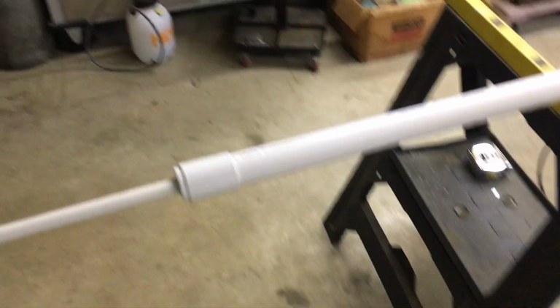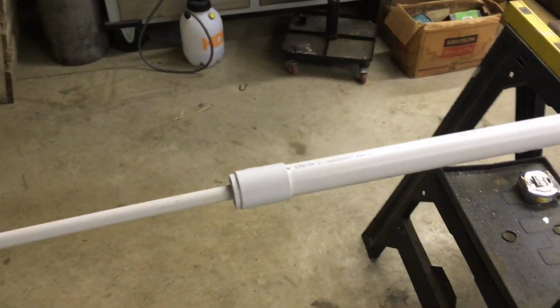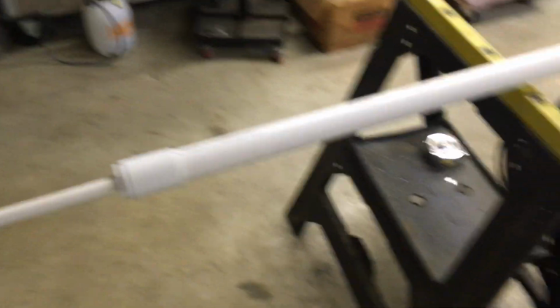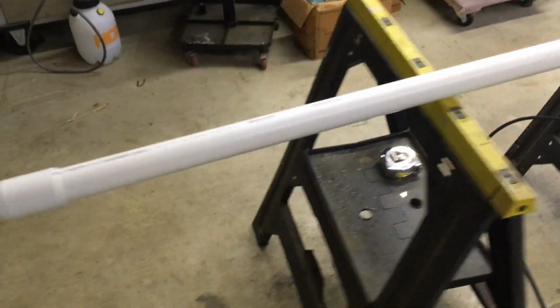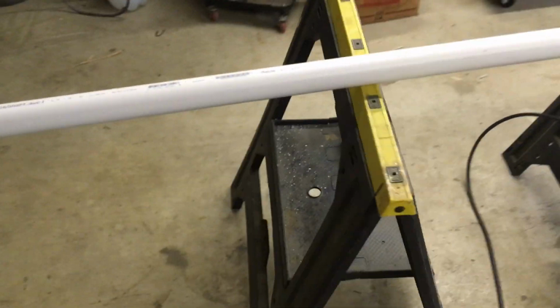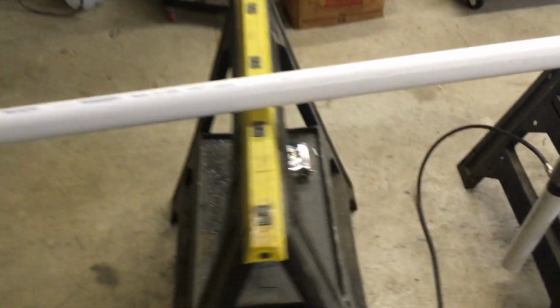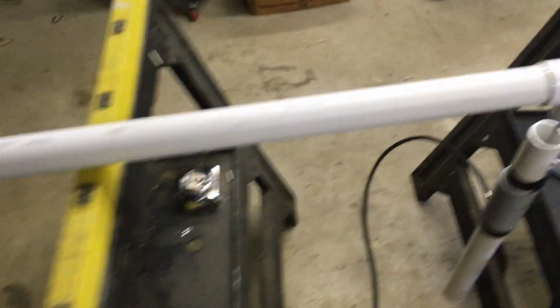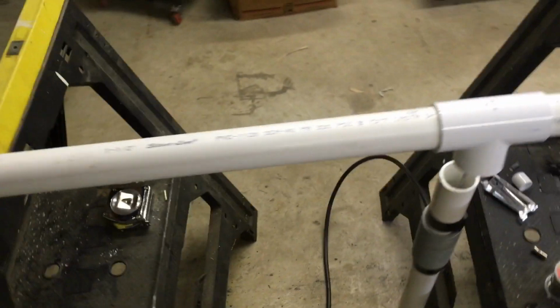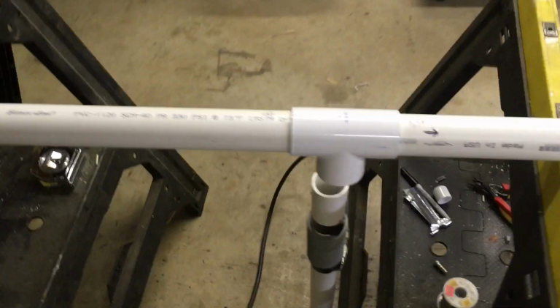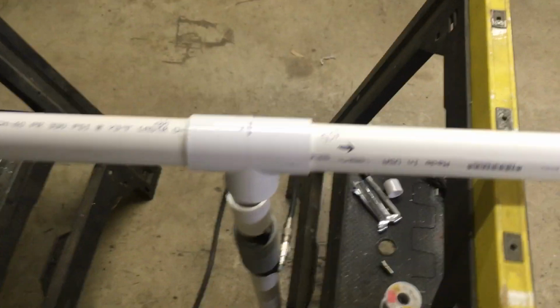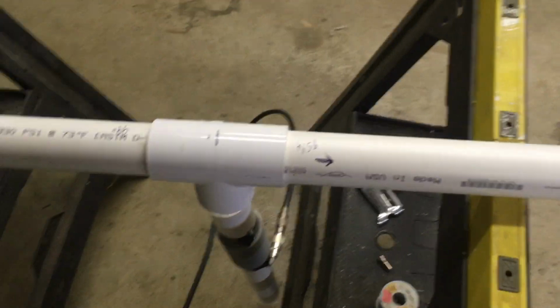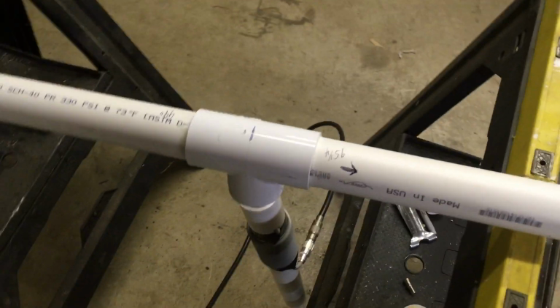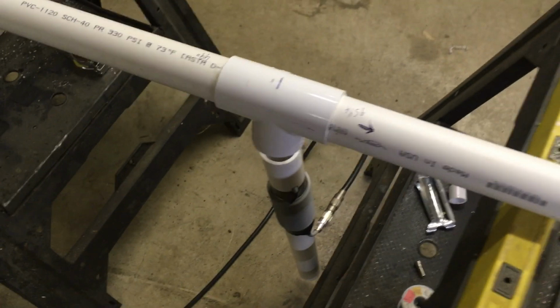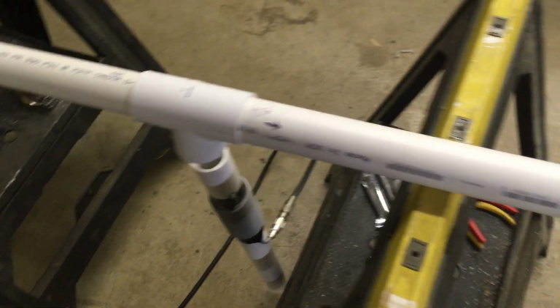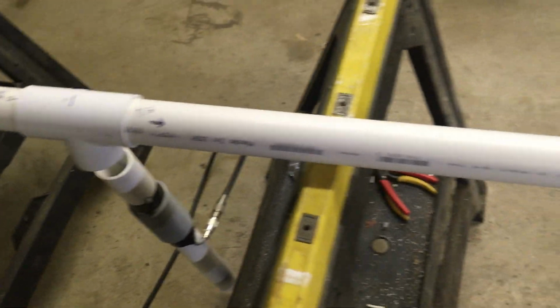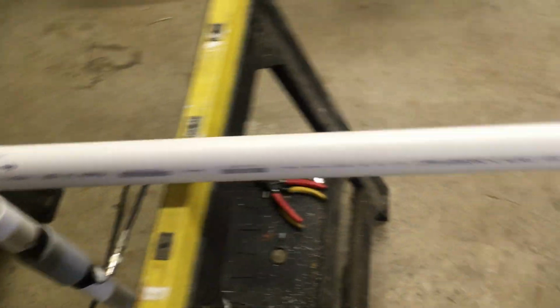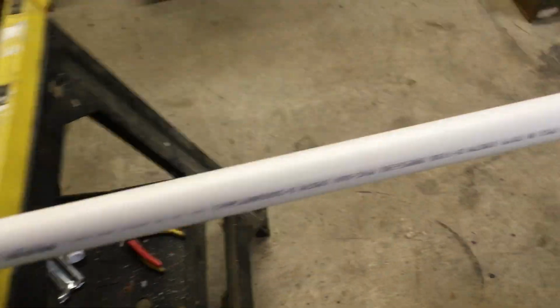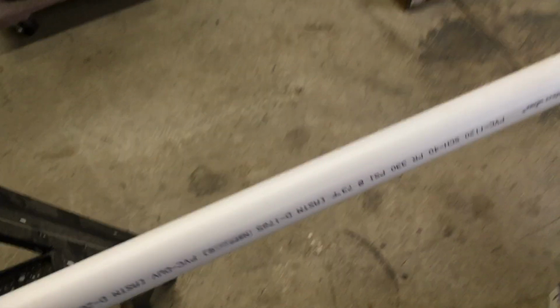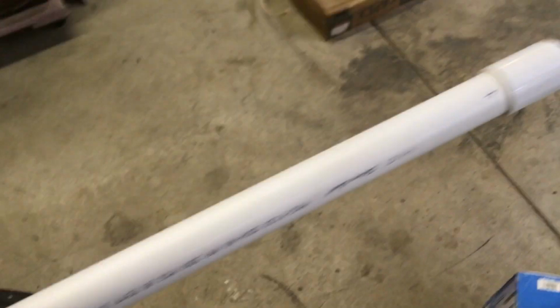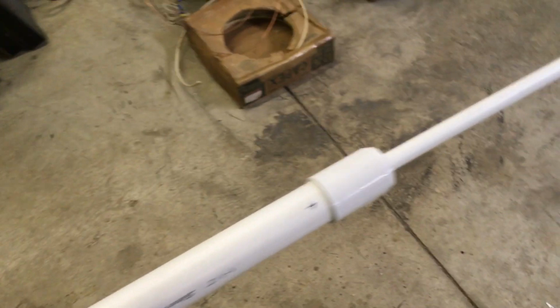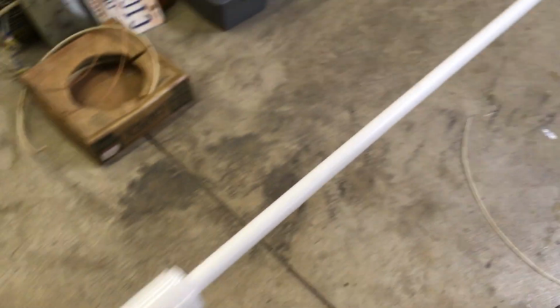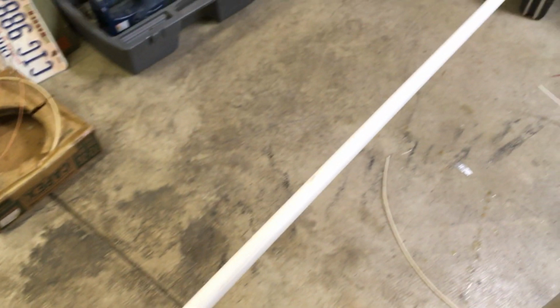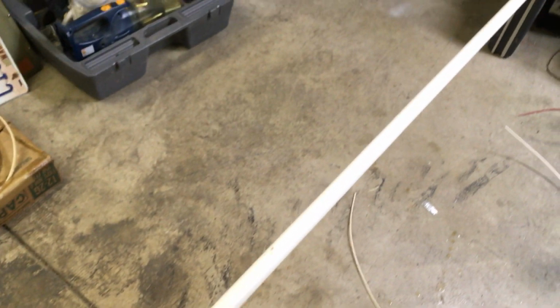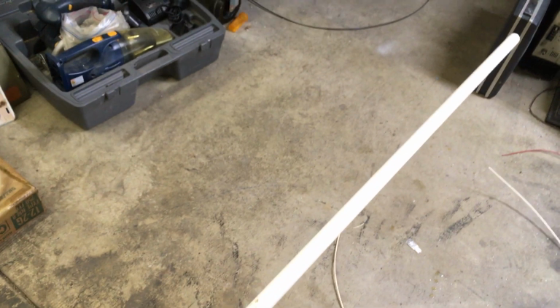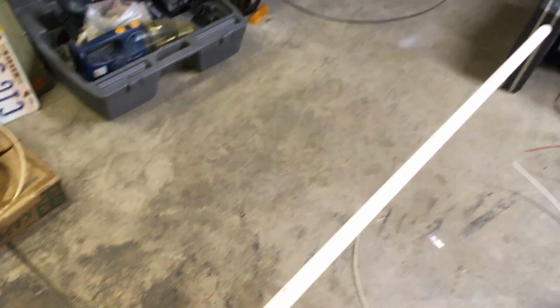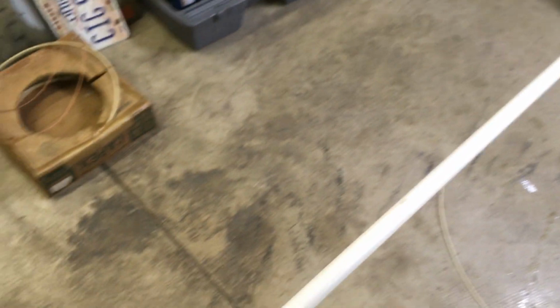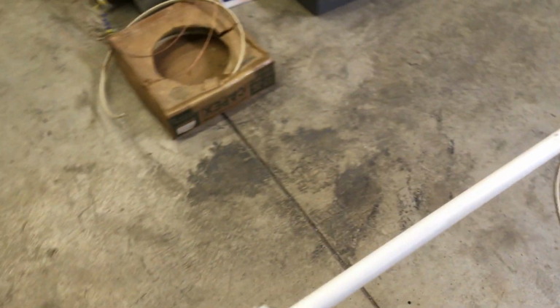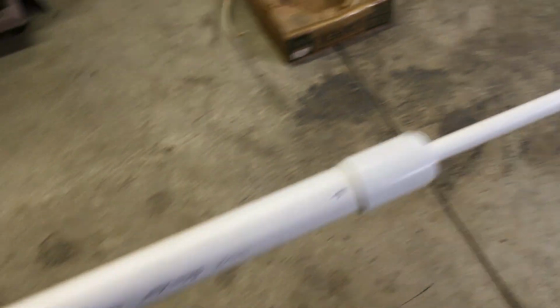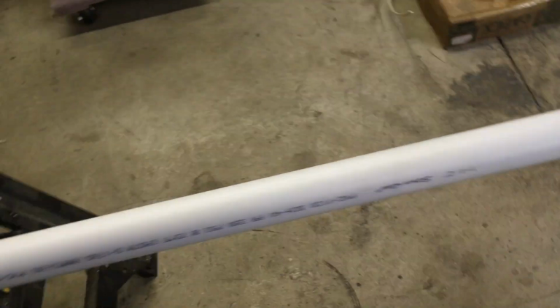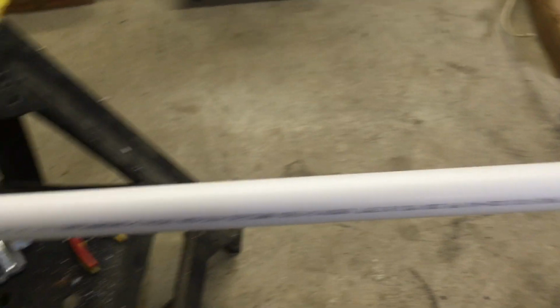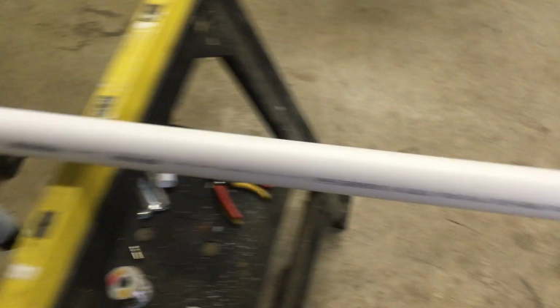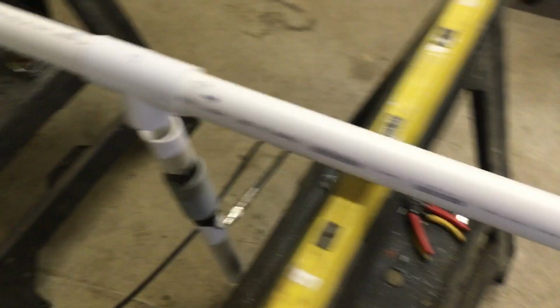Hello, it's Paul, Kate.io. I built an antenna here and I thought you might be interested in it. I've been talking to some people and they're looking for maybe an antenna on a budget. Well, here you go.